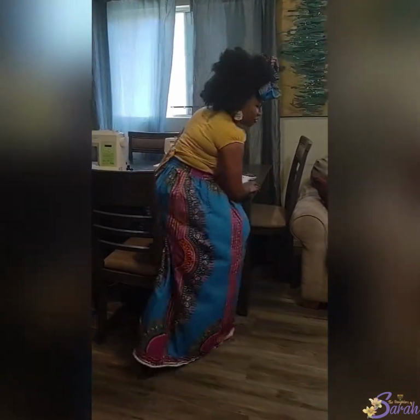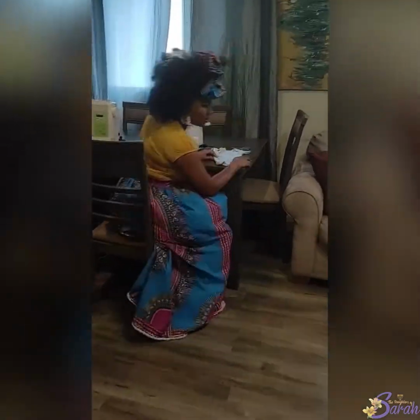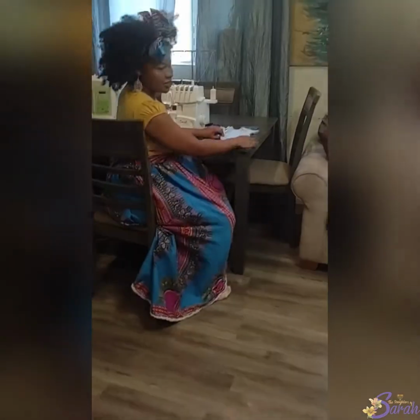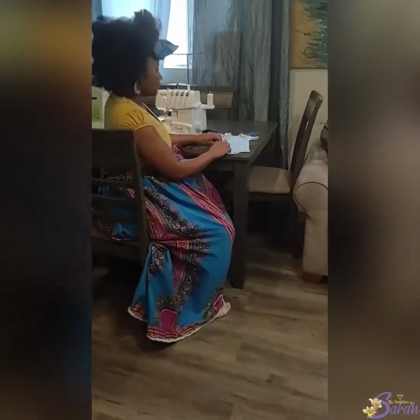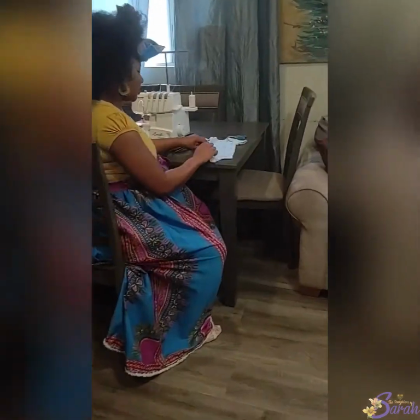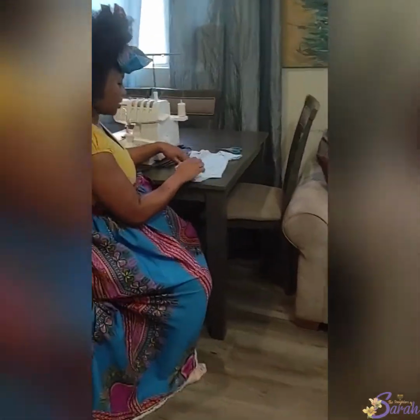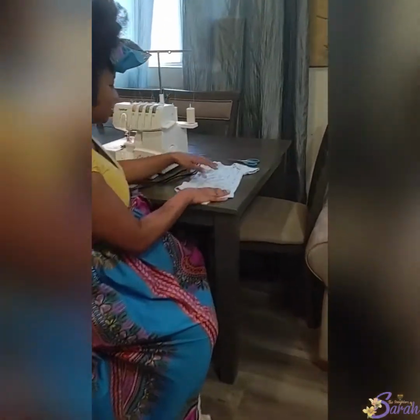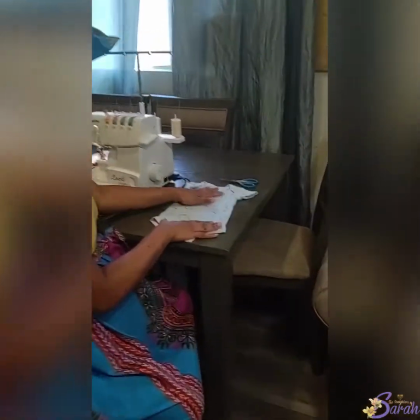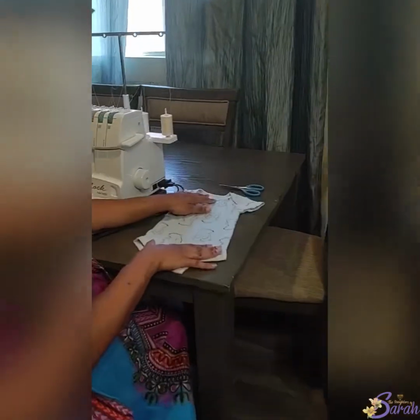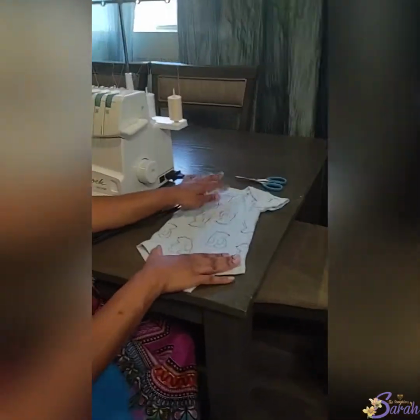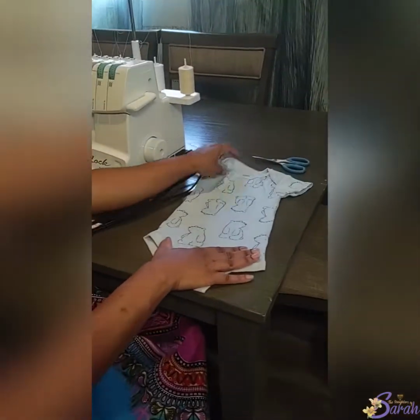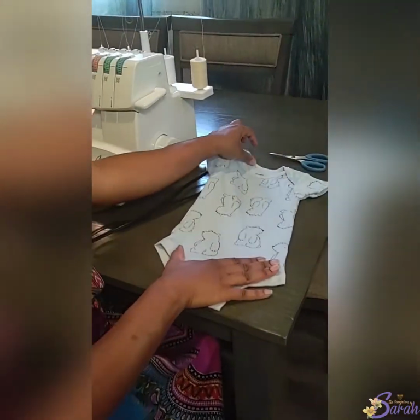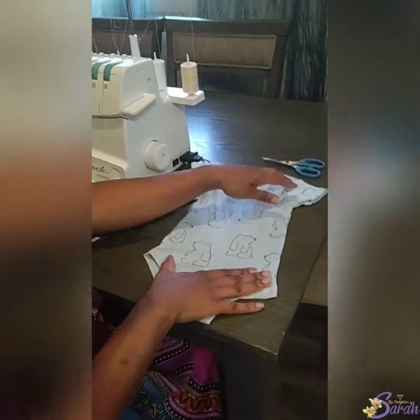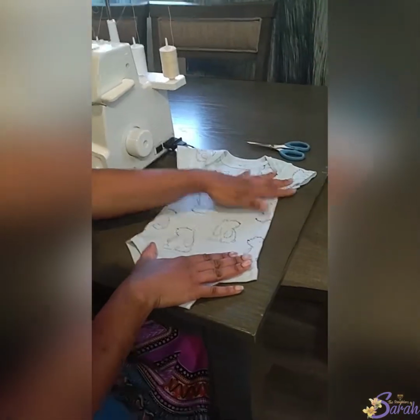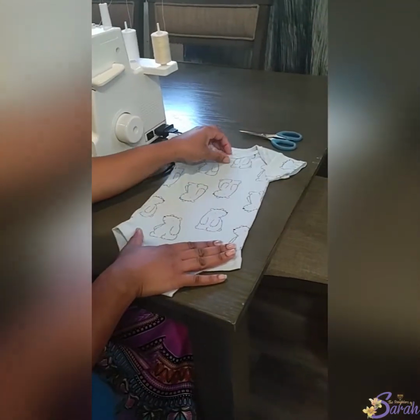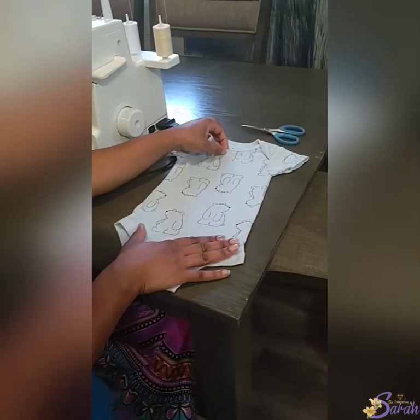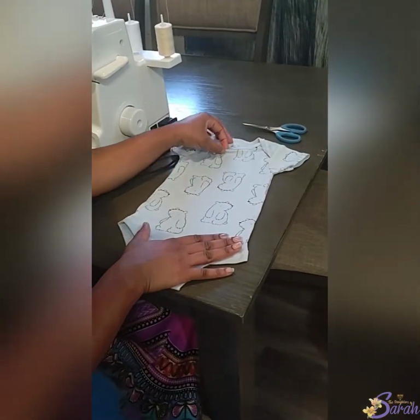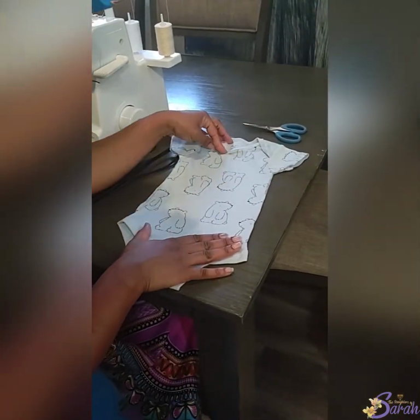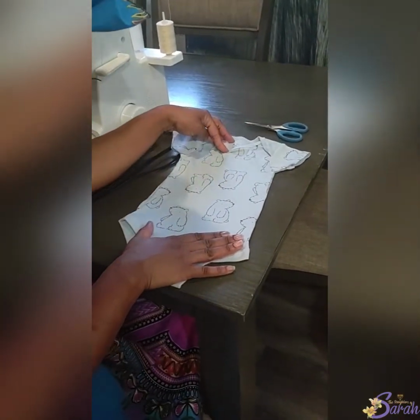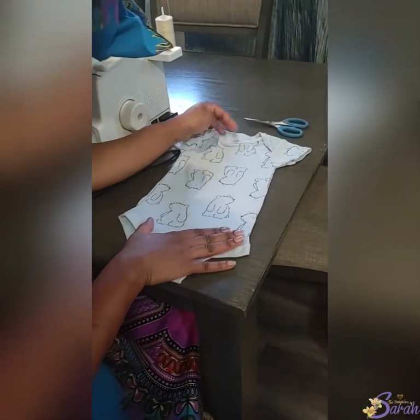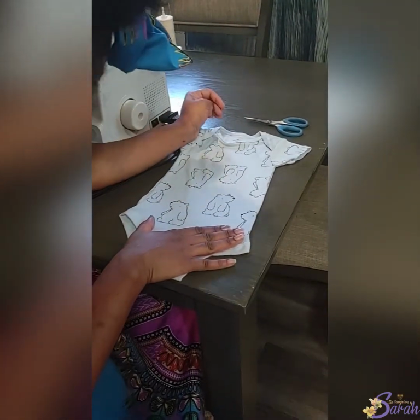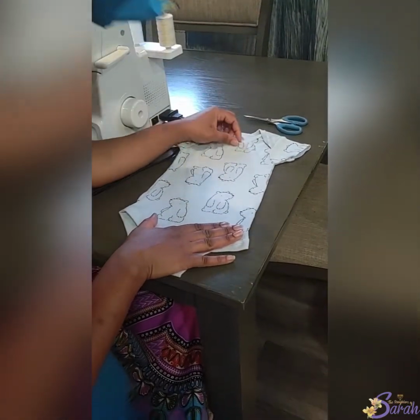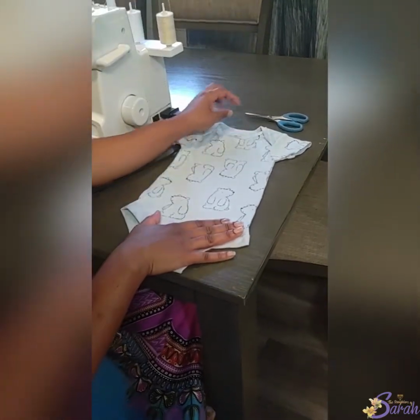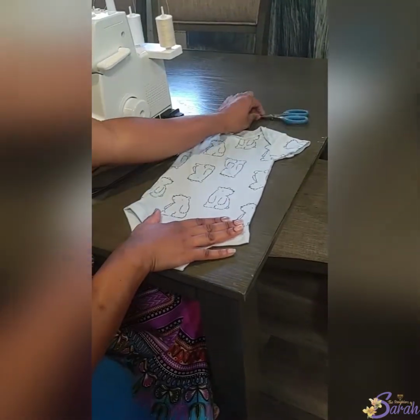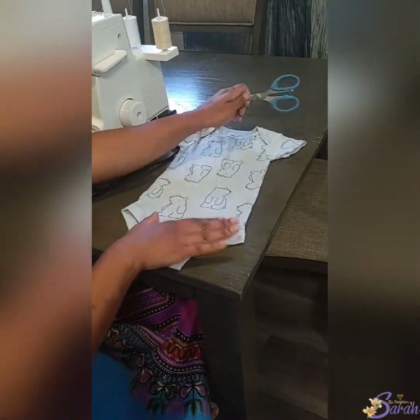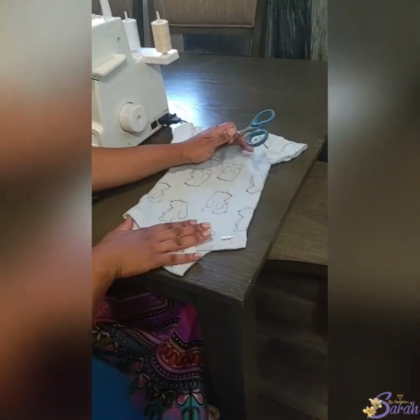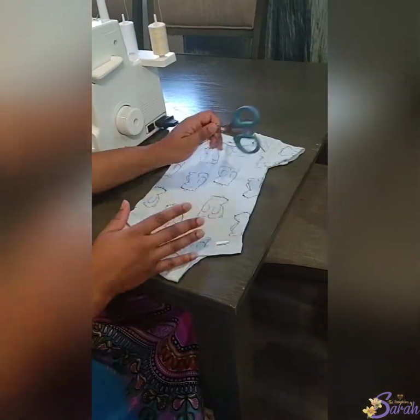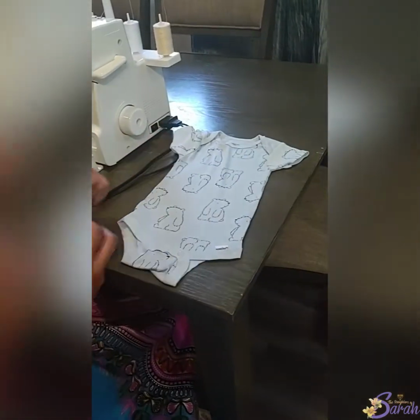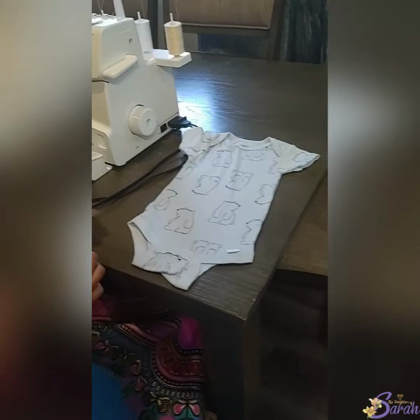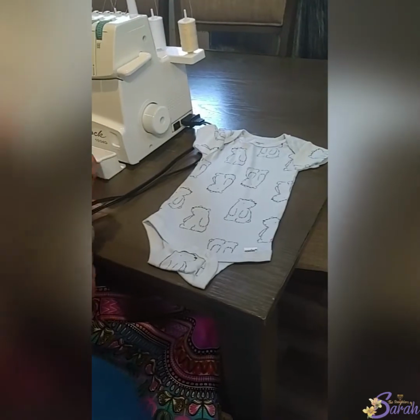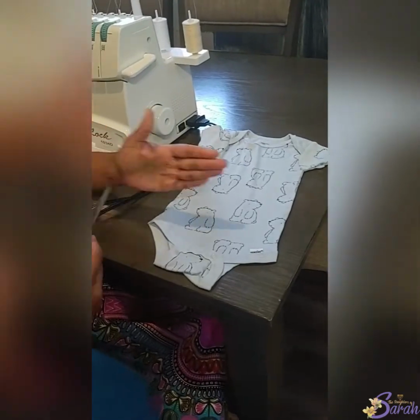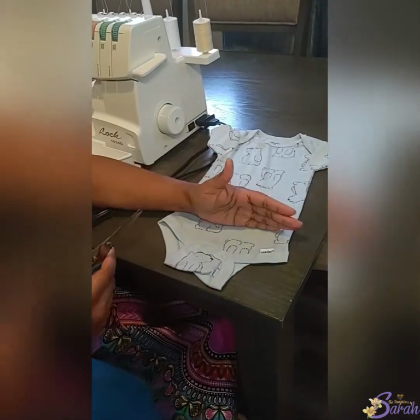First what you need to do is — this is a size a little bit bigger, 6-9 months — so you need to cut off the bottom.